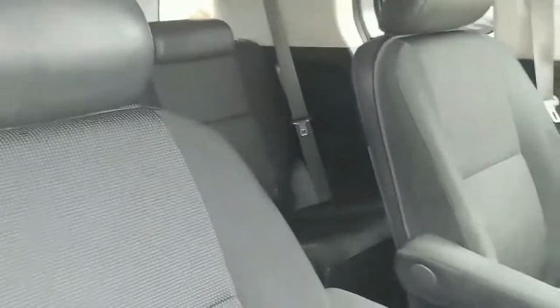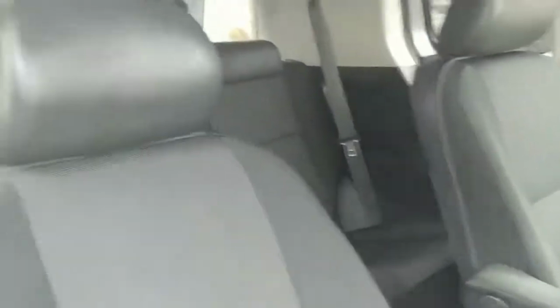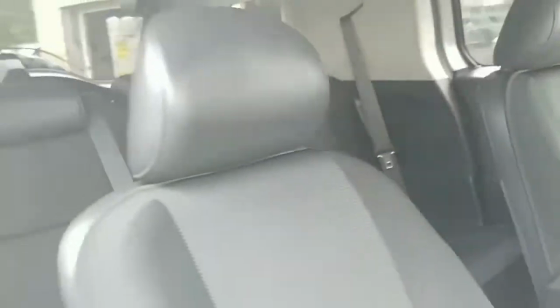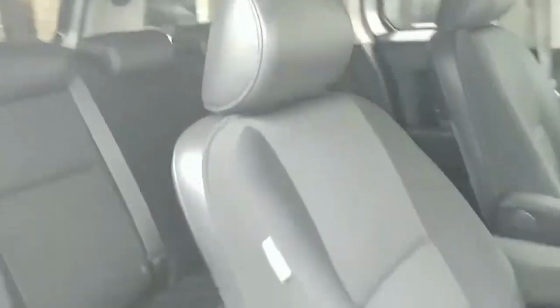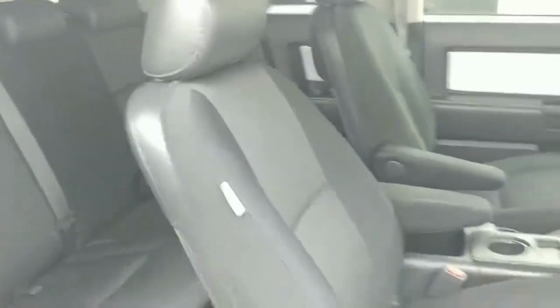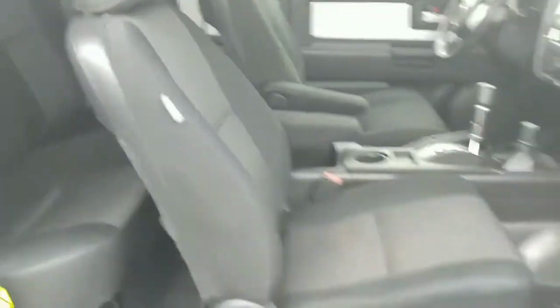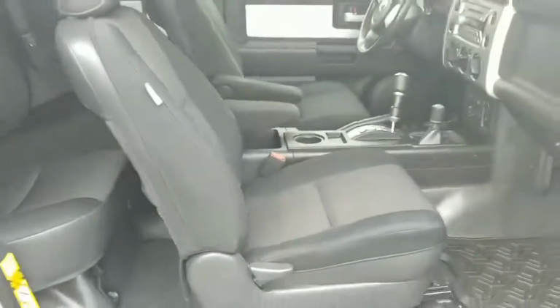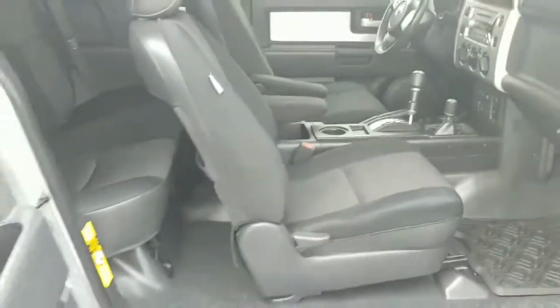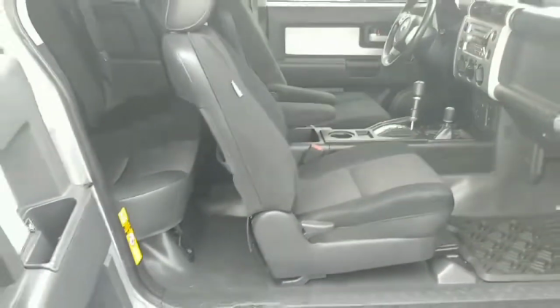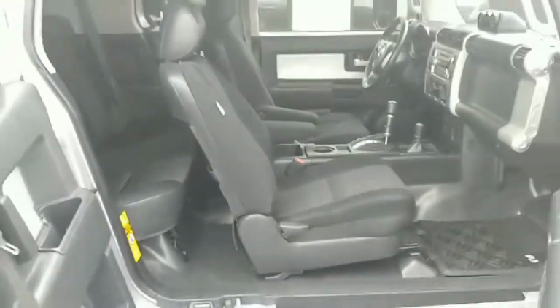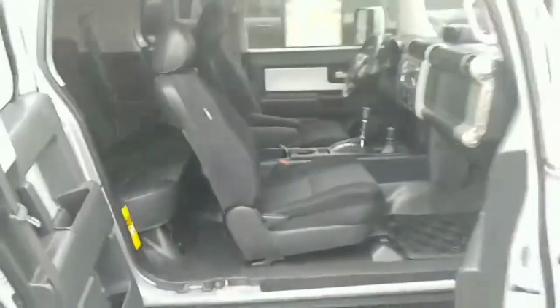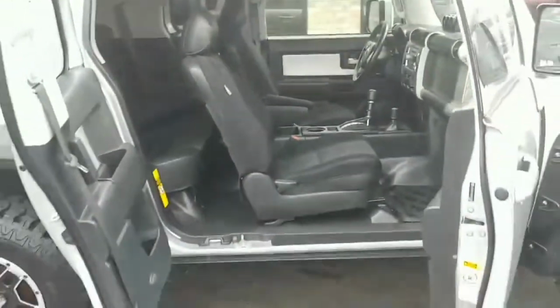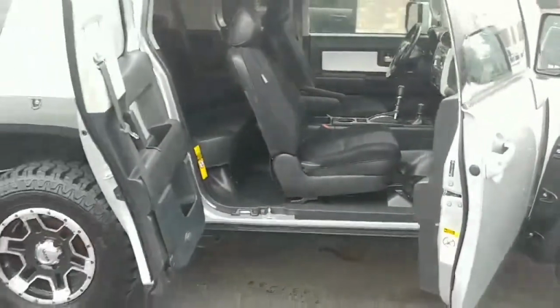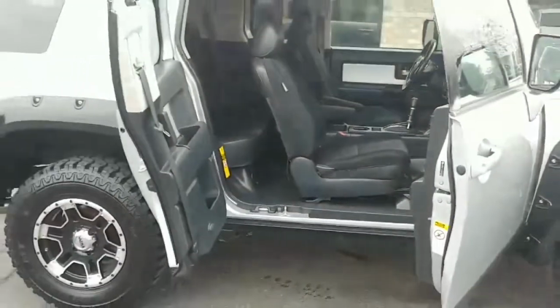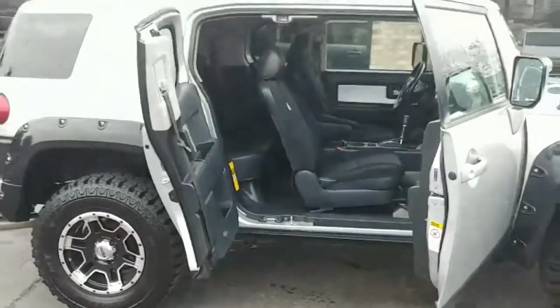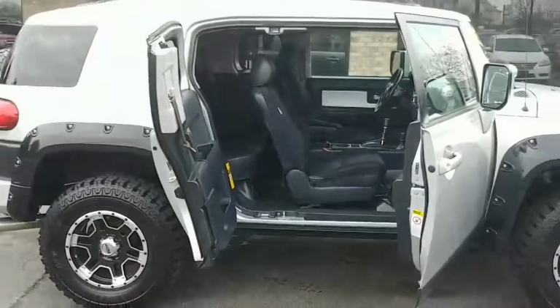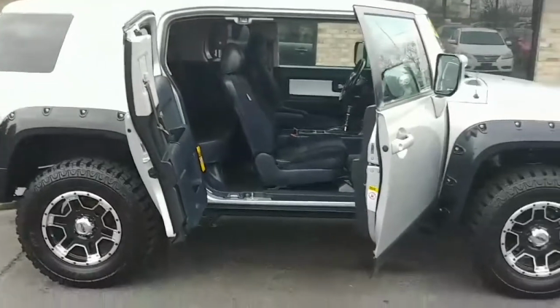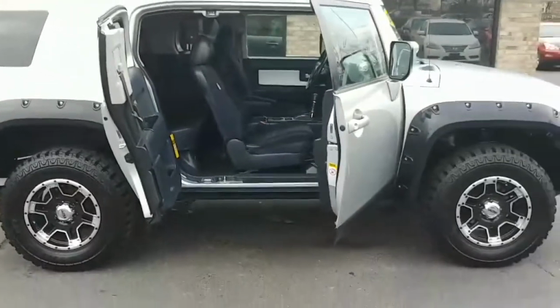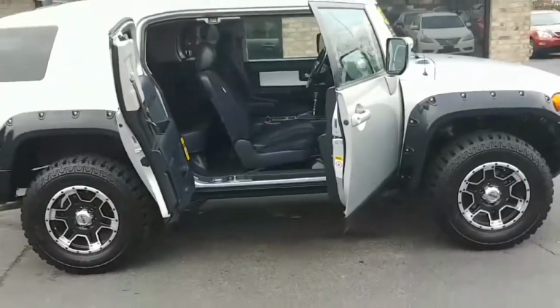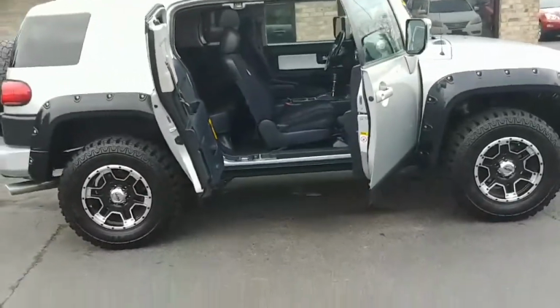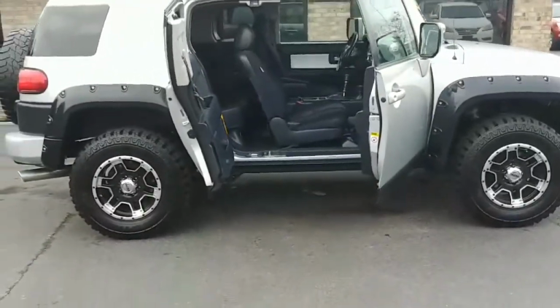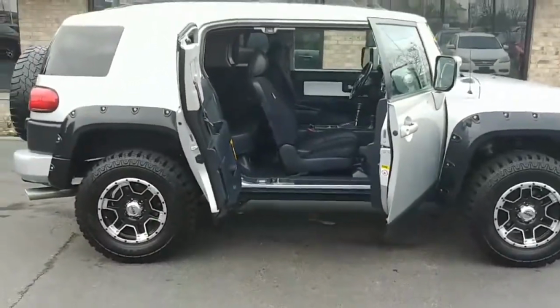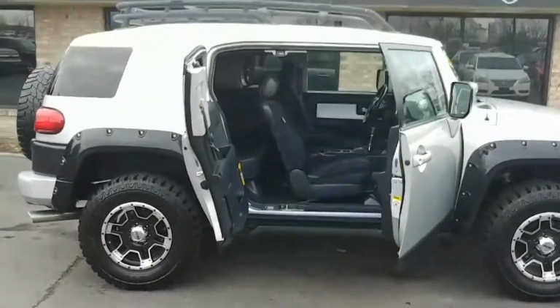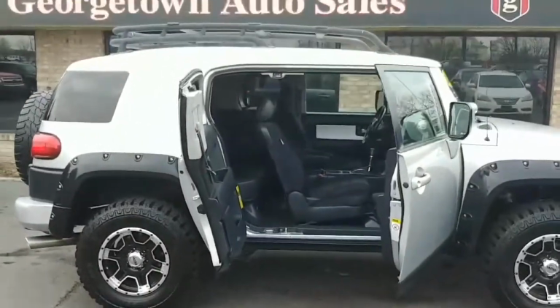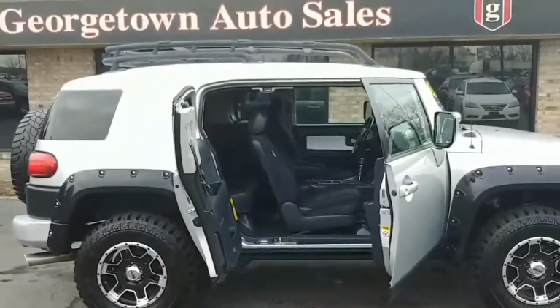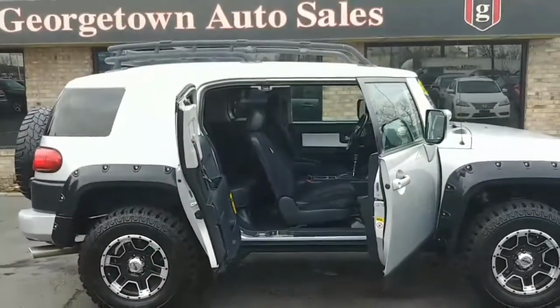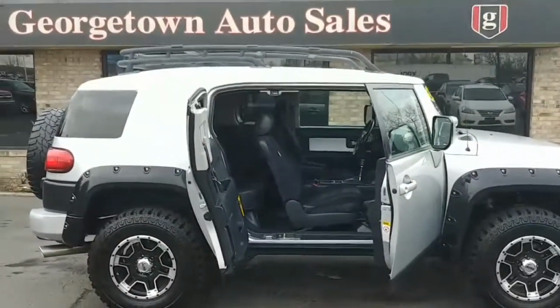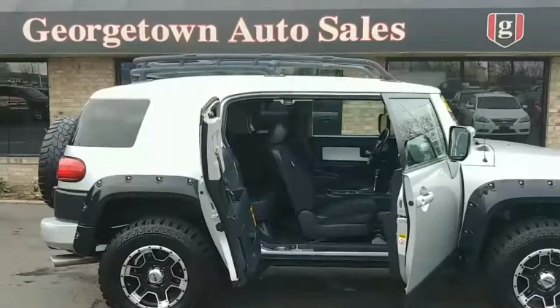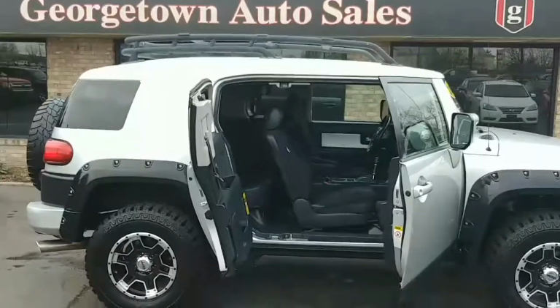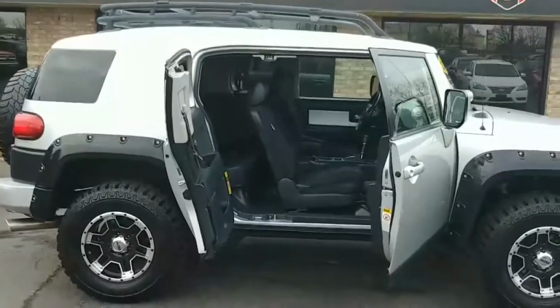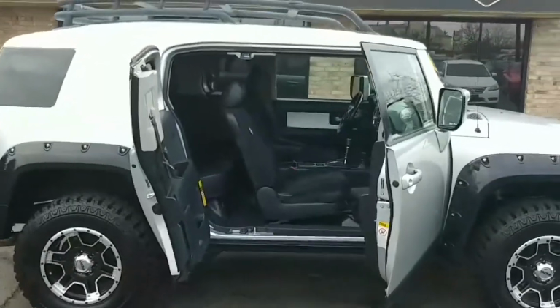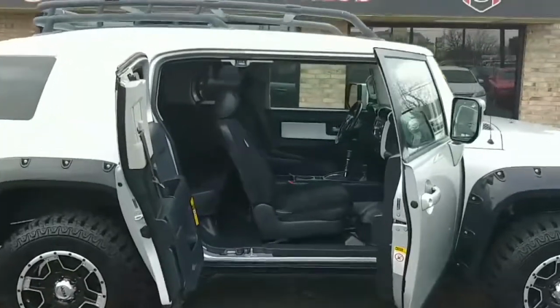Let me show you how this looks when it's all opened up. You talk about room — plenty of room for you, the kids, the dog, the cat, the wife, whoever may be needing to ride in this gorgeous vehicle.